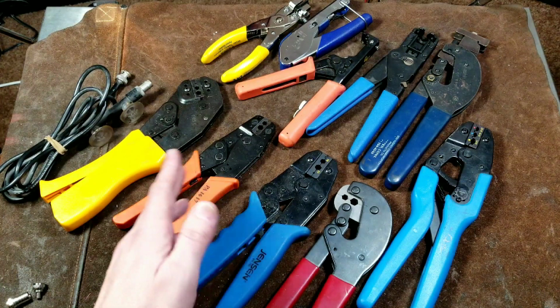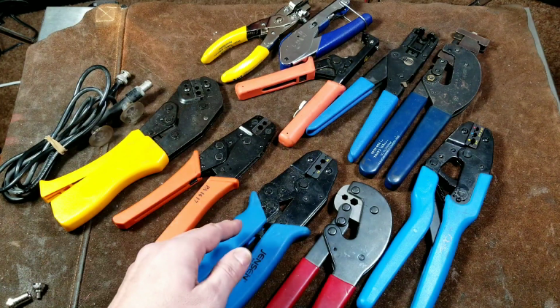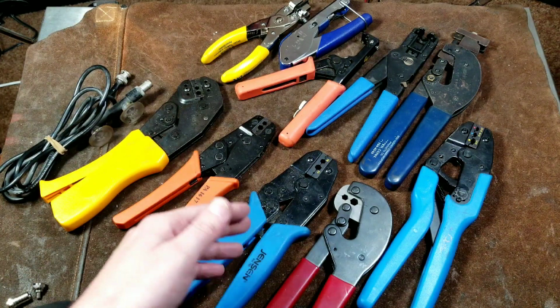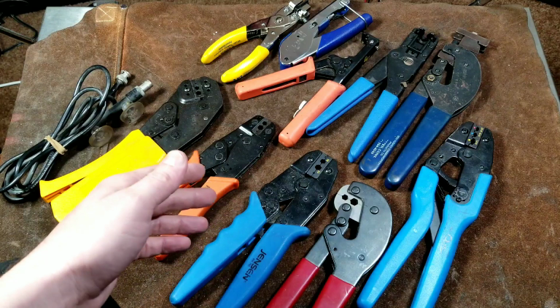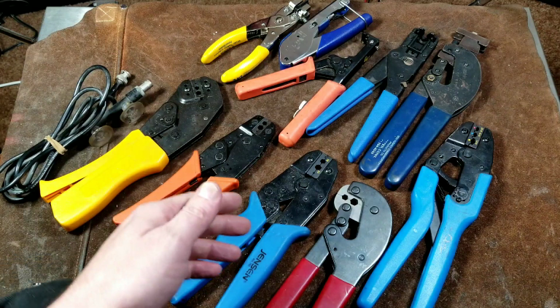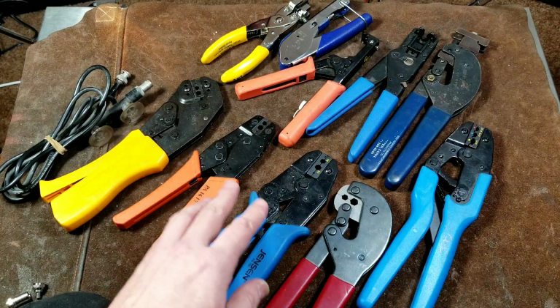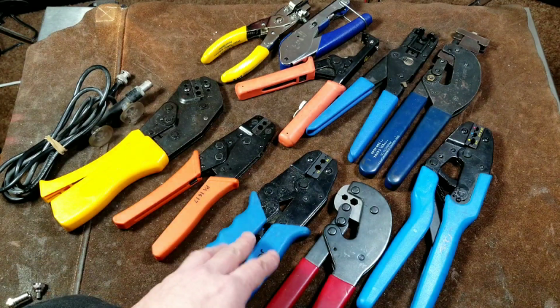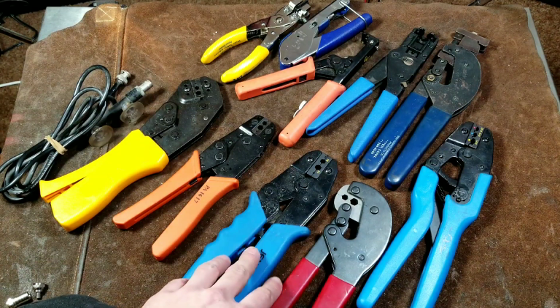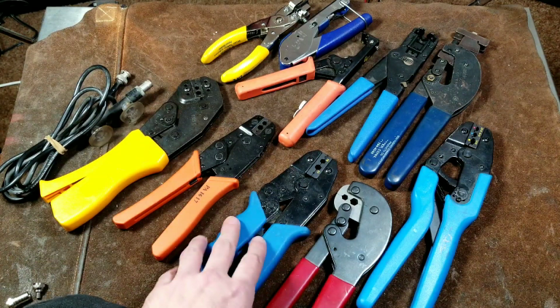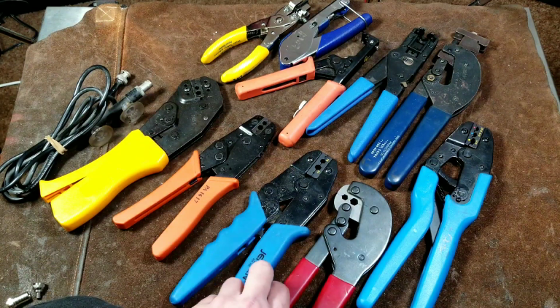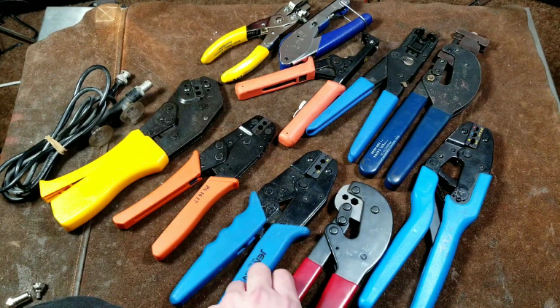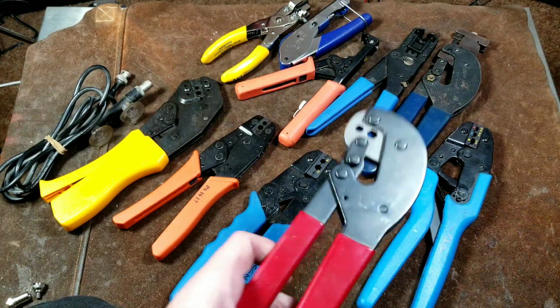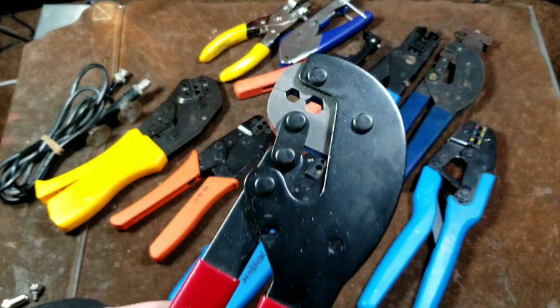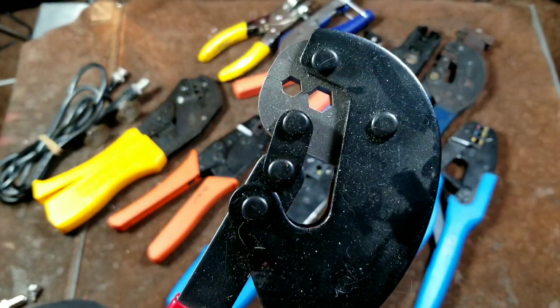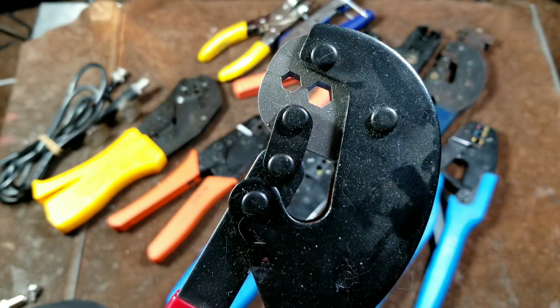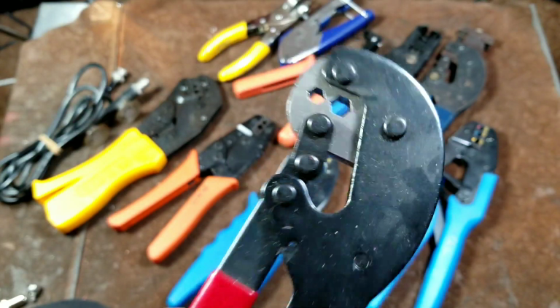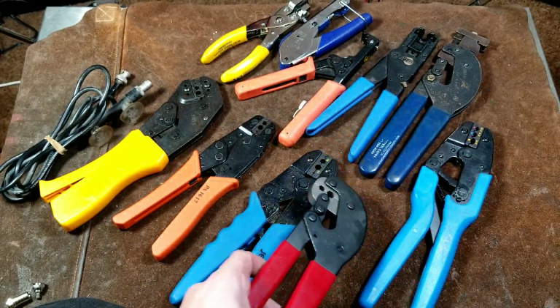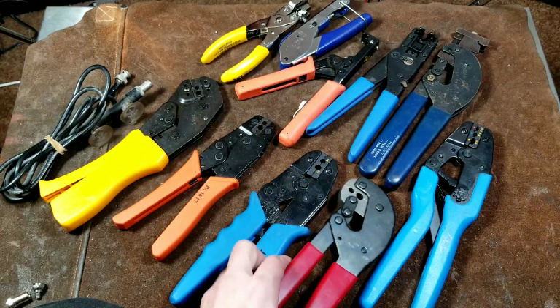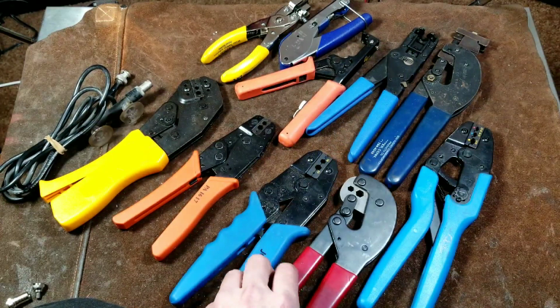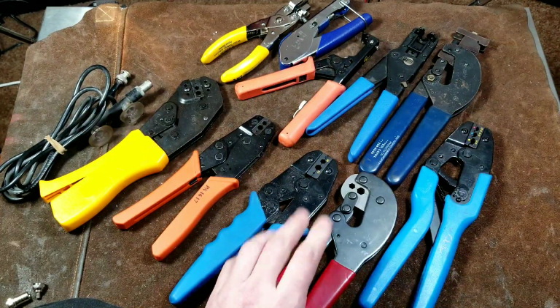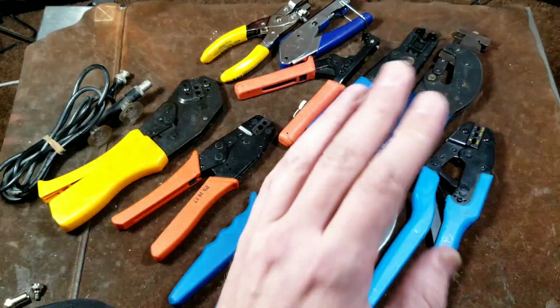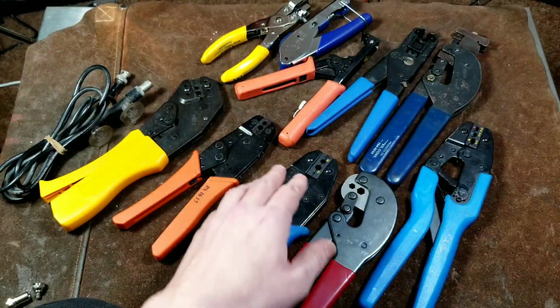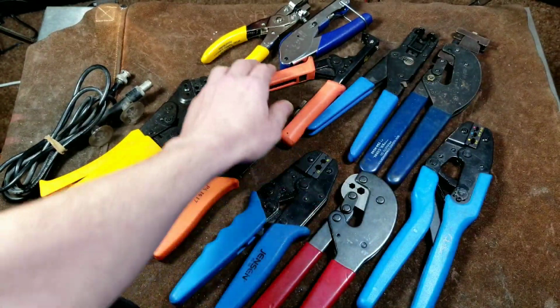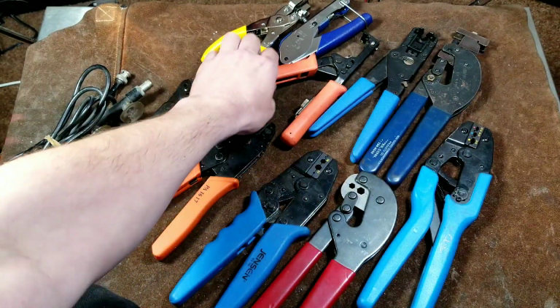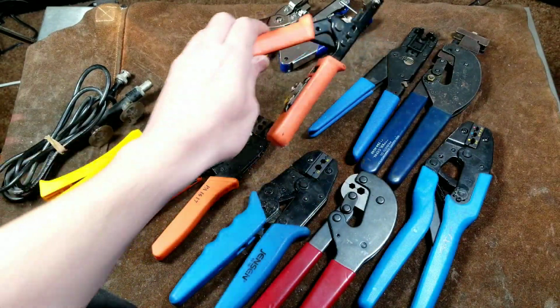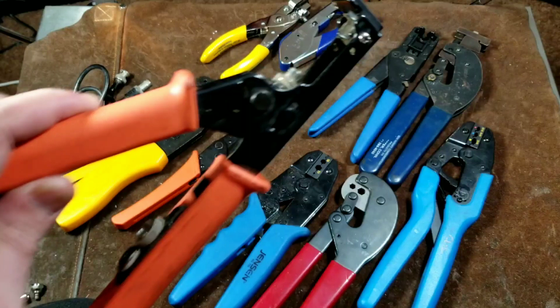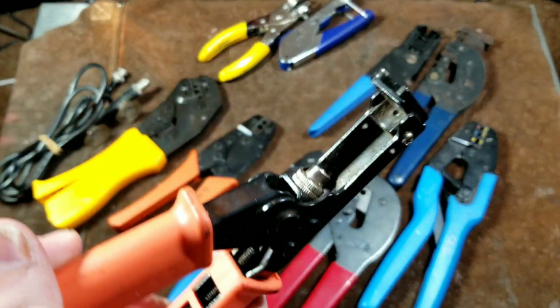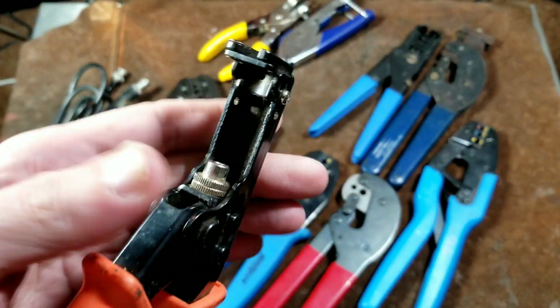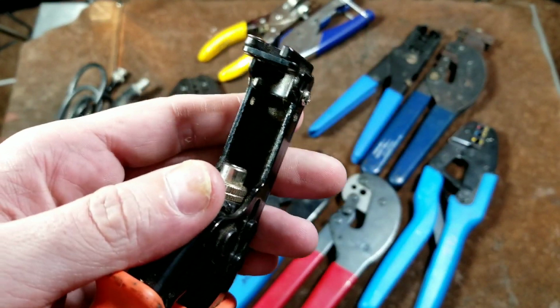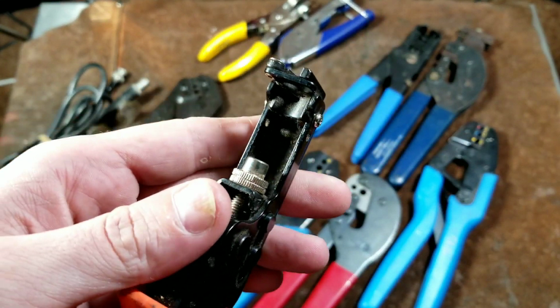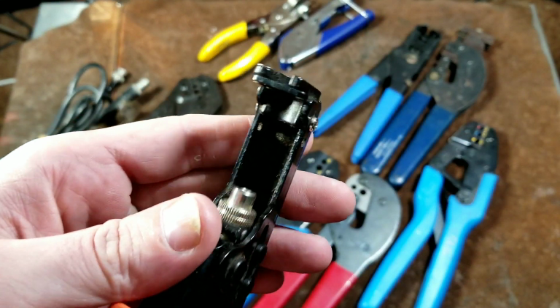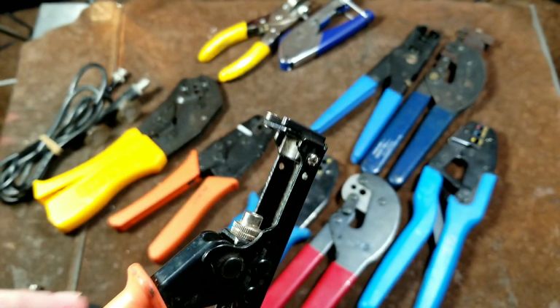As far as the crimpers, there are two common styles that people have probably seen: one style is the hex crimper, and then there's another style tool, such as these, that work with the compression fittings.